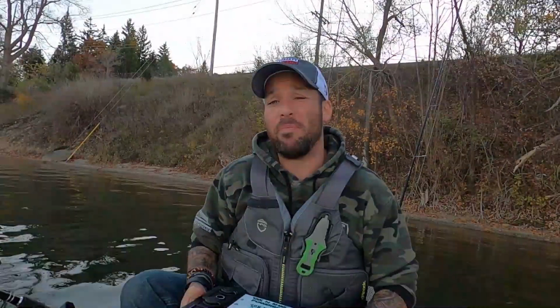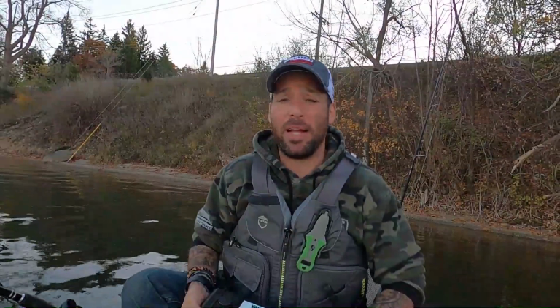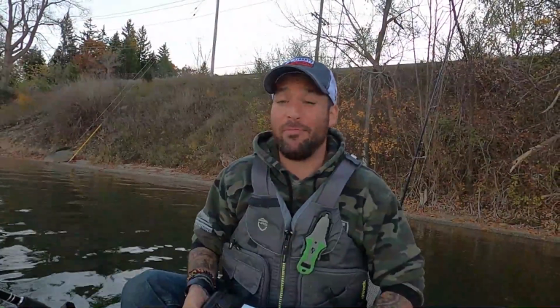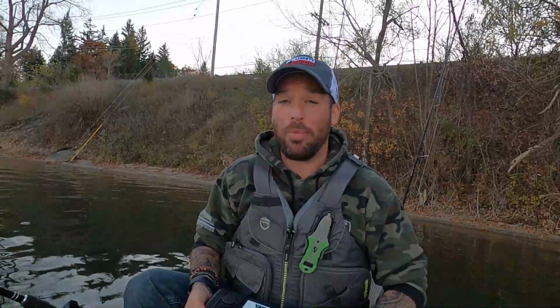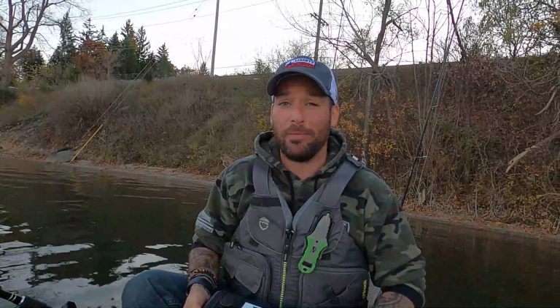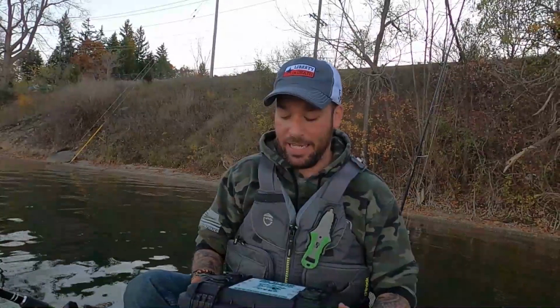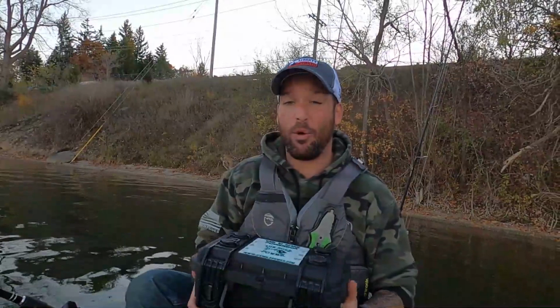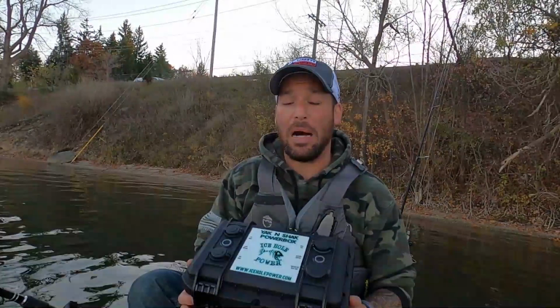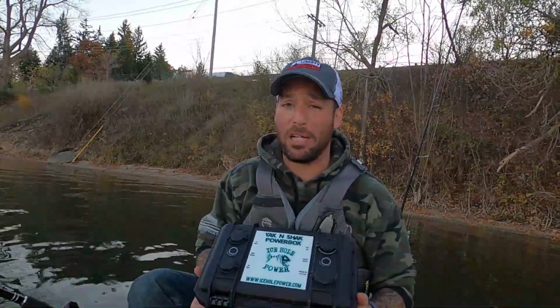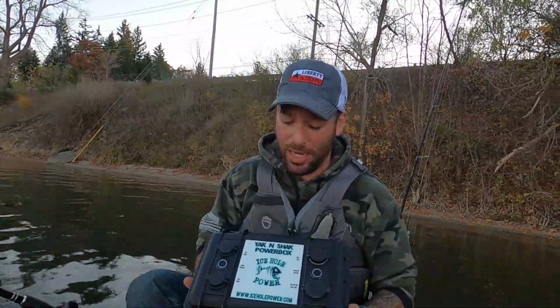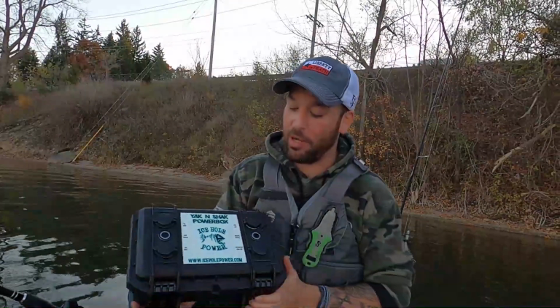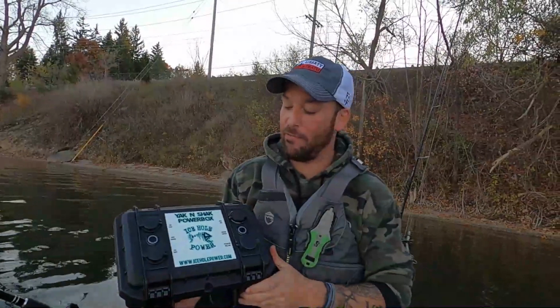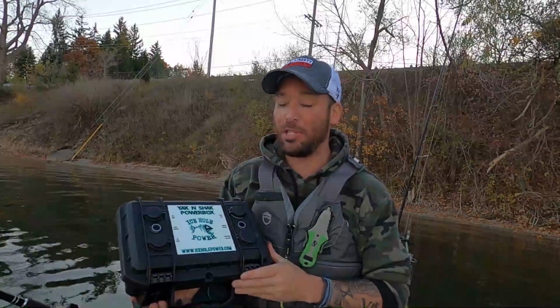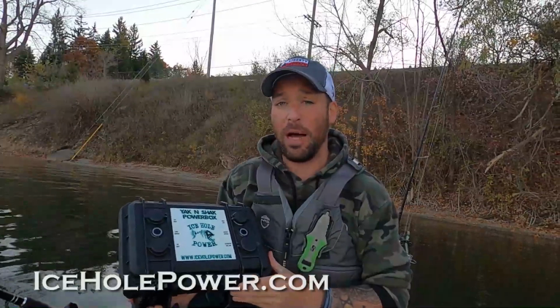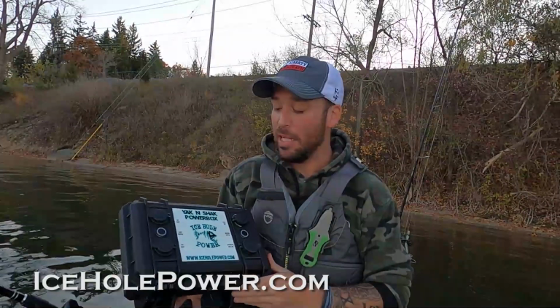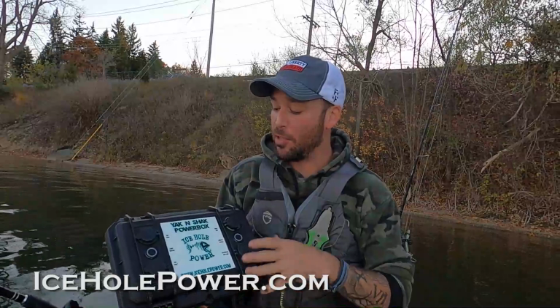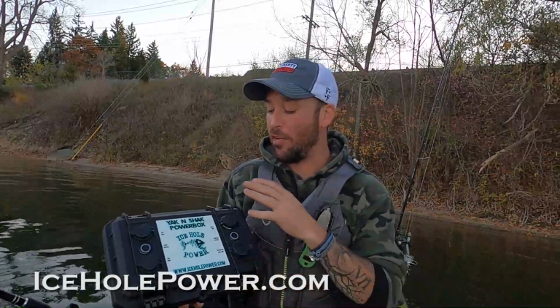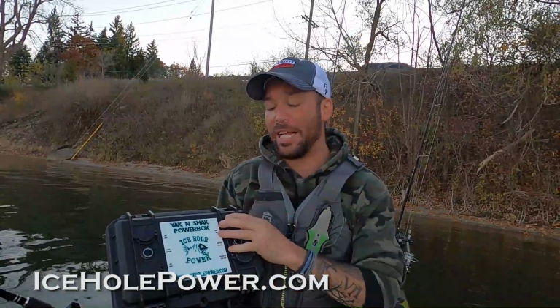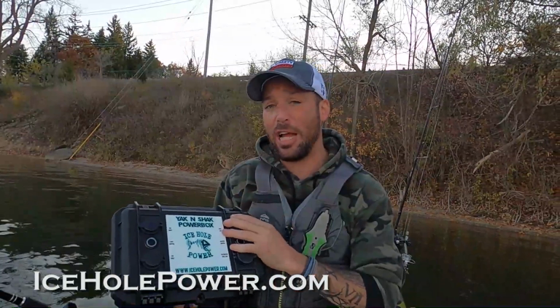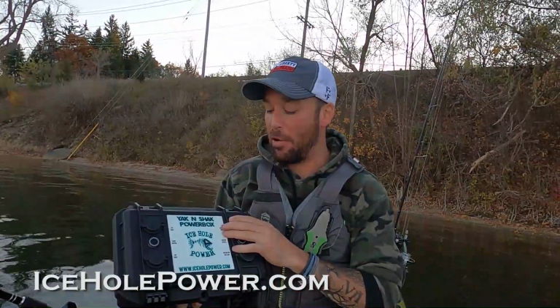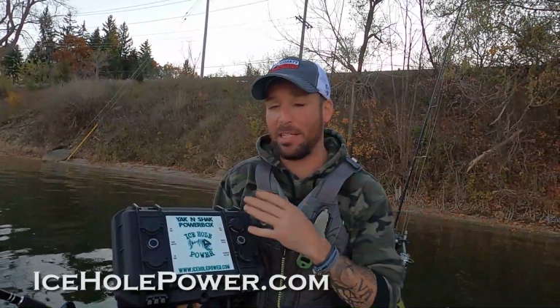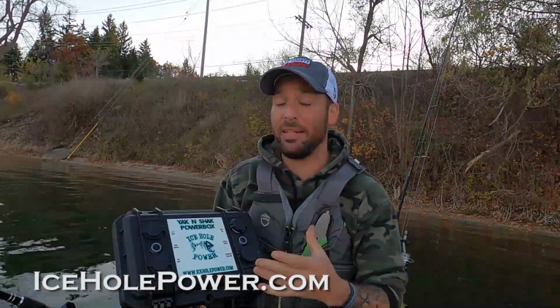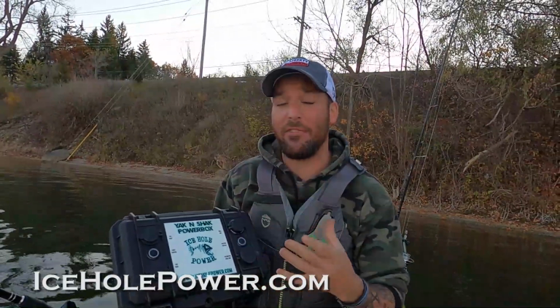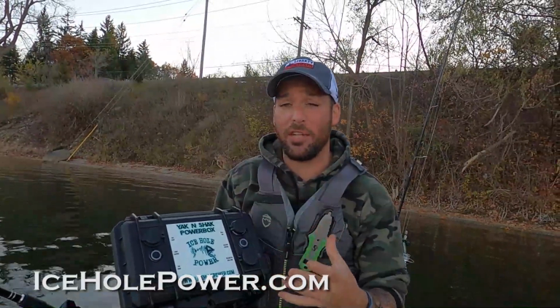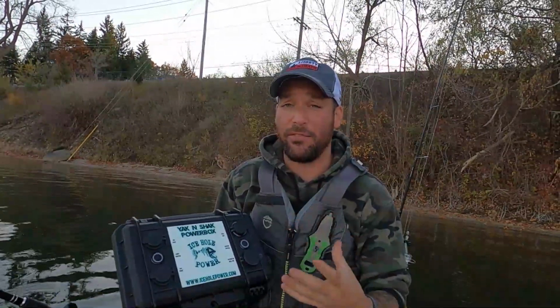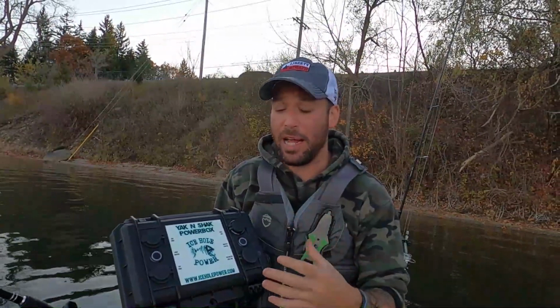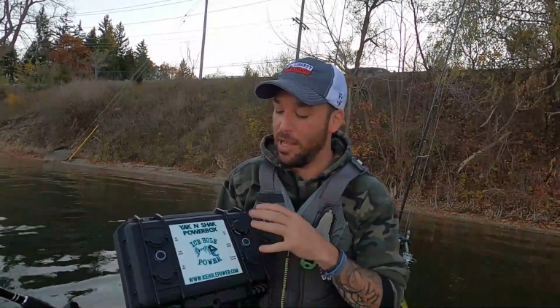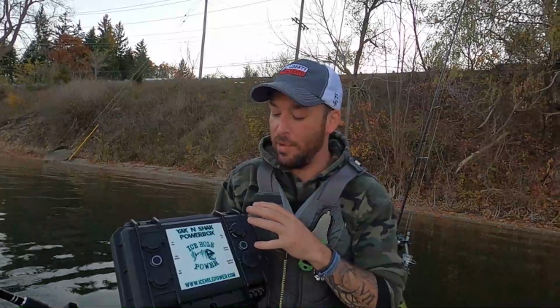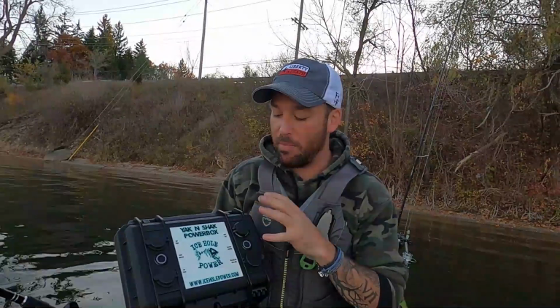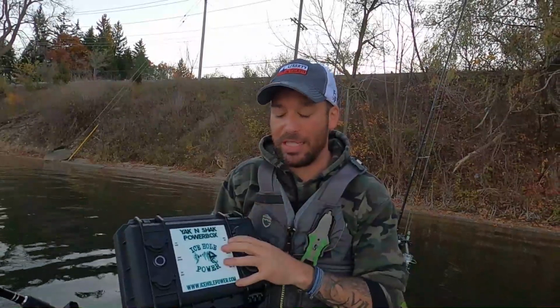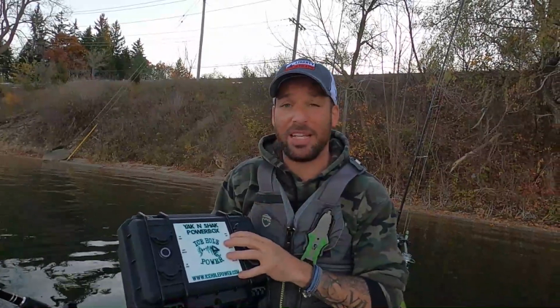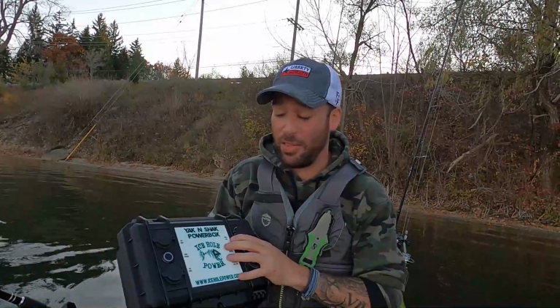One of the best ways to have portable power is a portable power box just like this one from Ice Hole Power. This one is called the Yak and Shack Power Box. It's mainly designed for ice fishing and for kayaks, but this thing does everything.